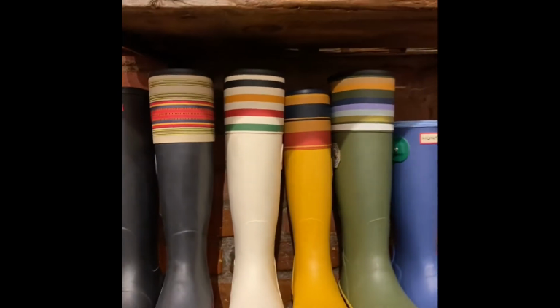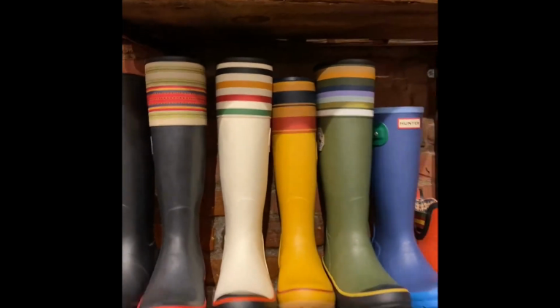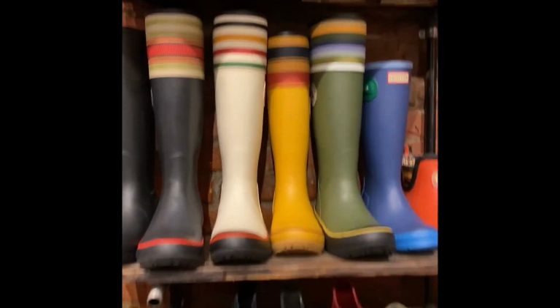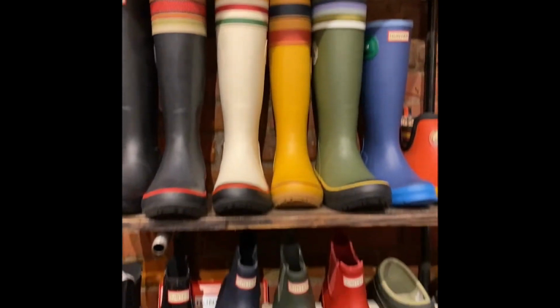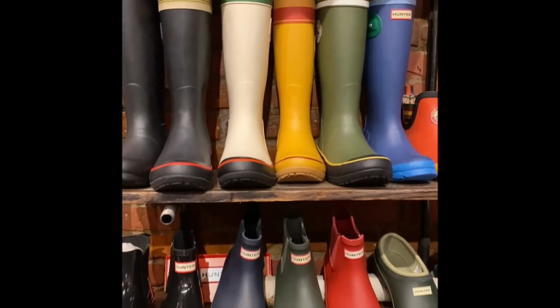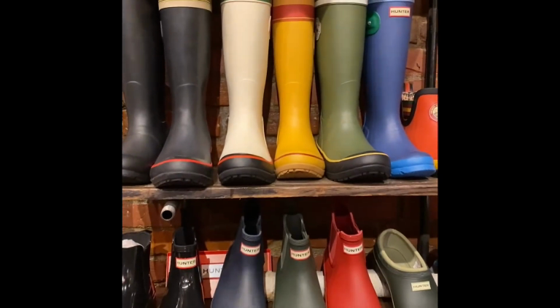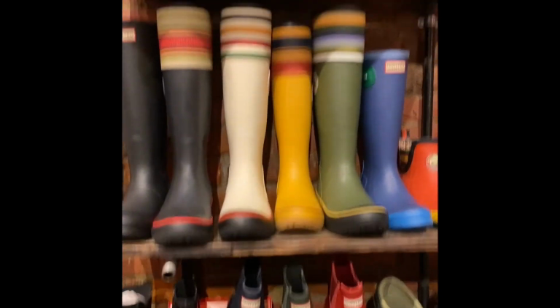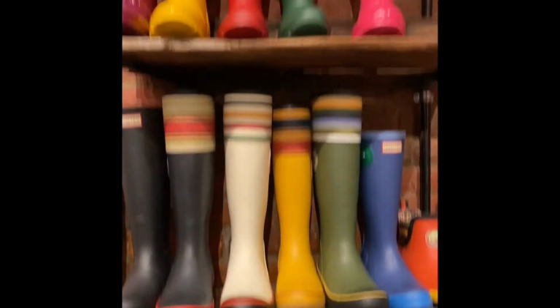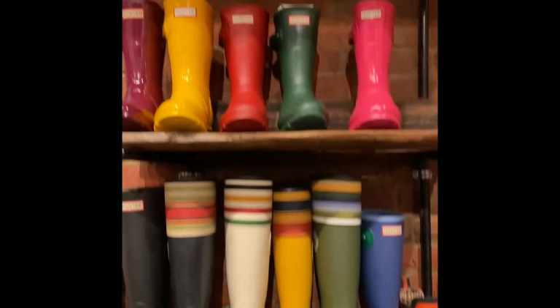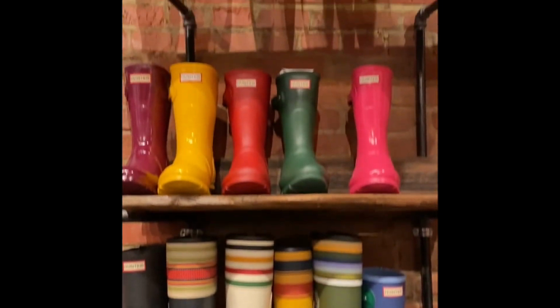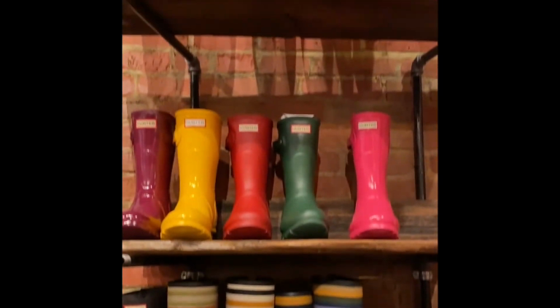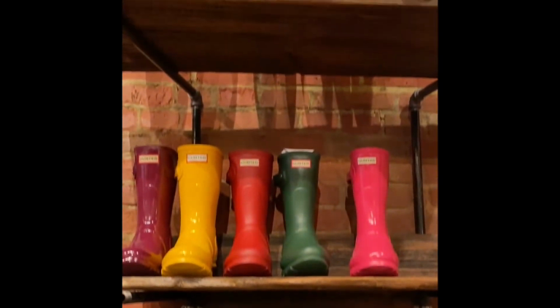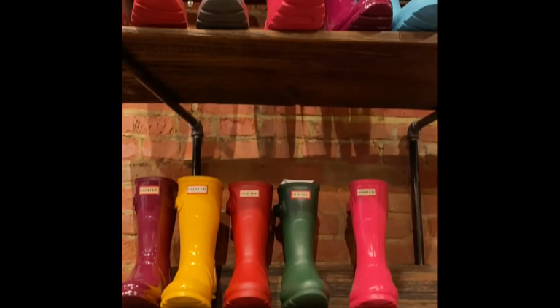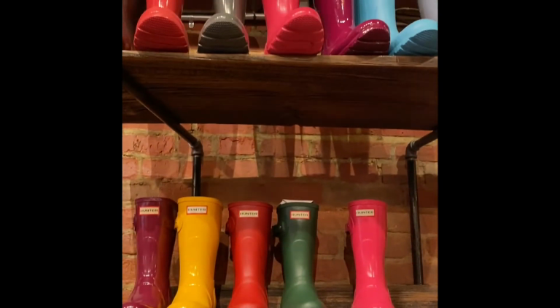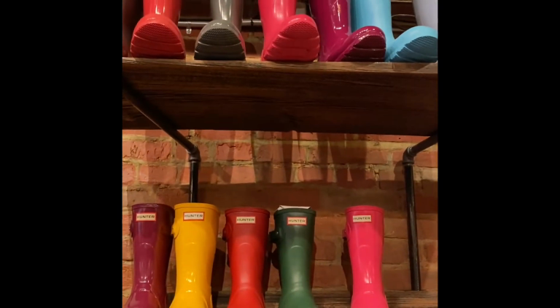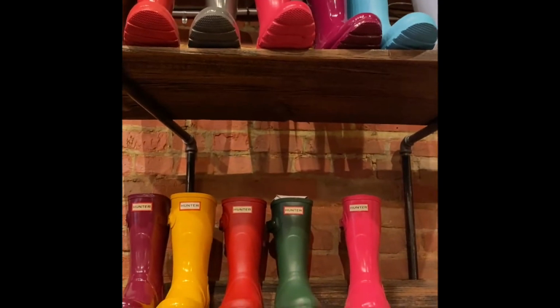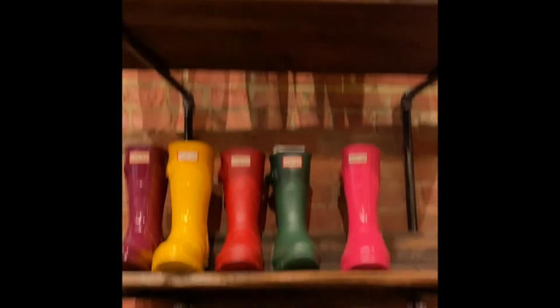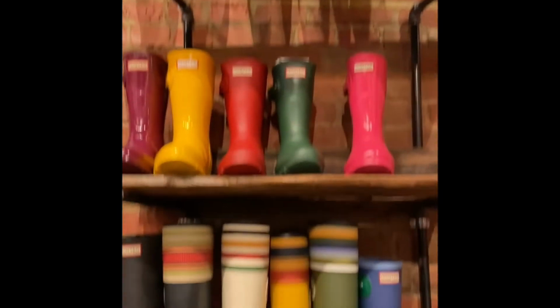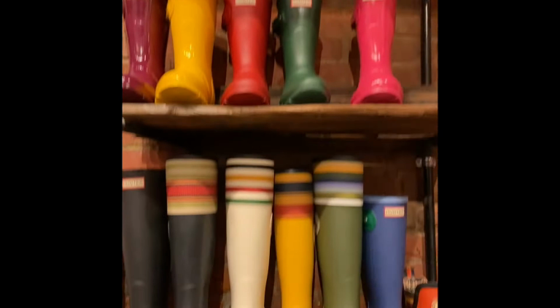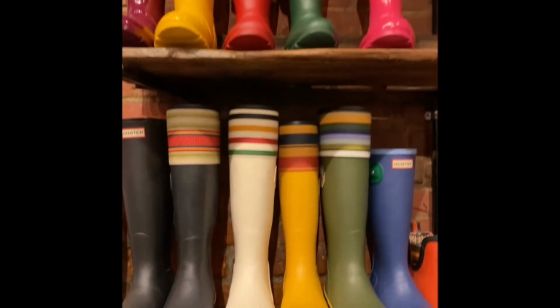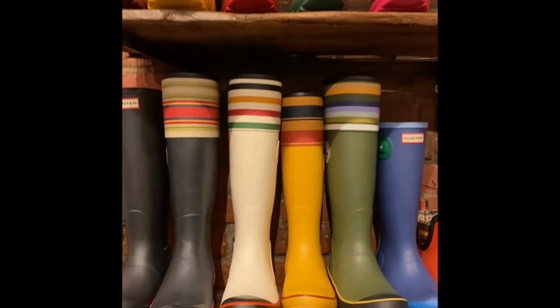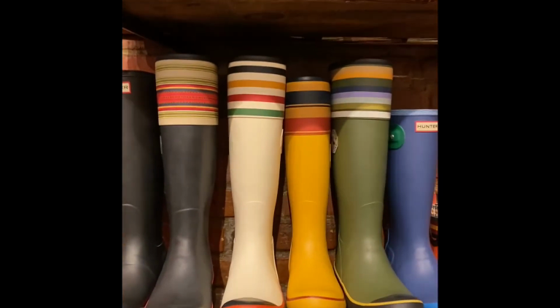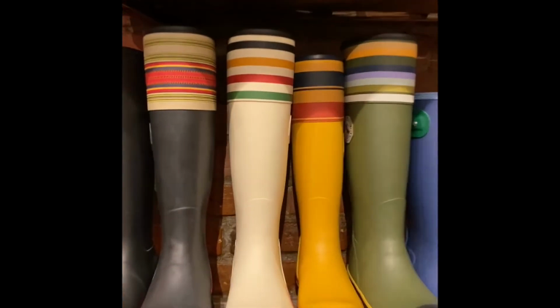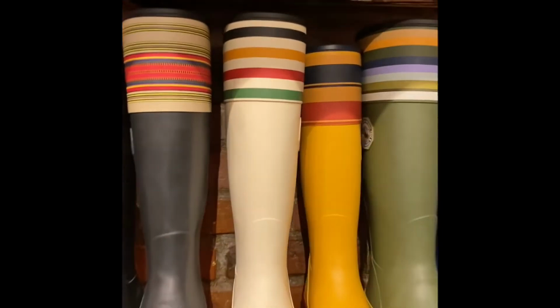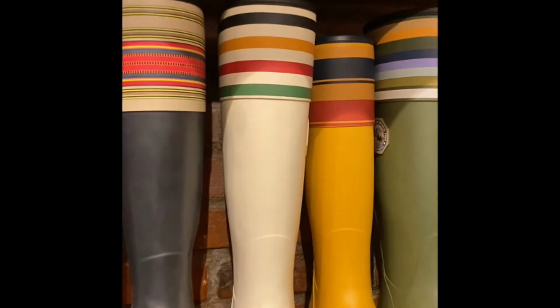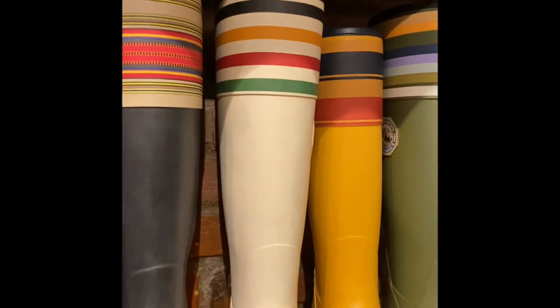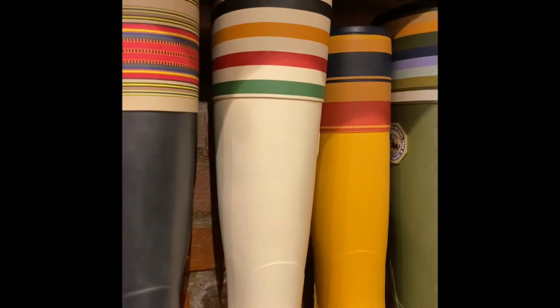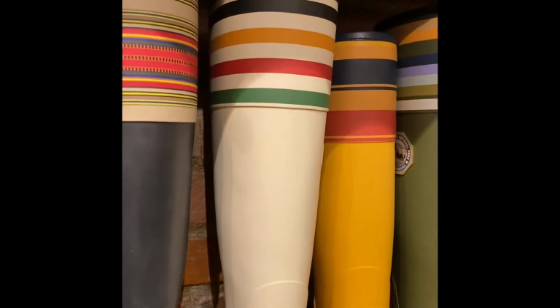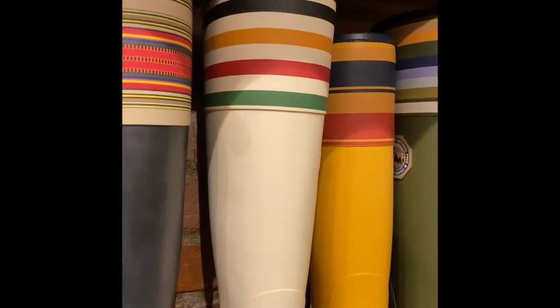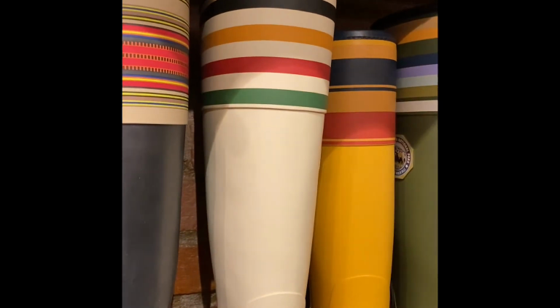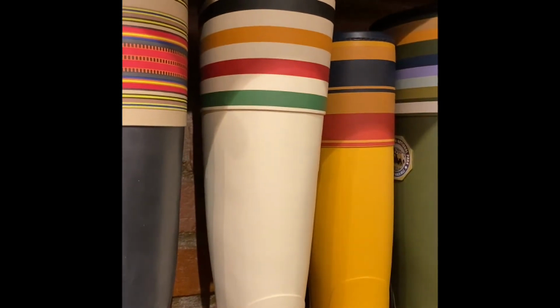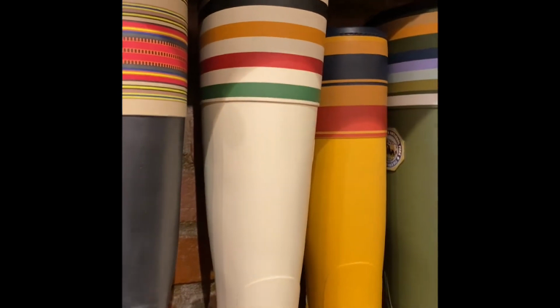They have such a large selection of hunter boots. It even goes up higher than that, but these are so amazing.